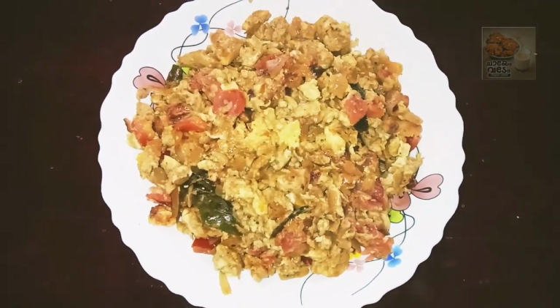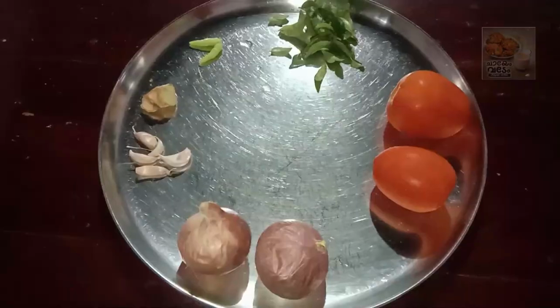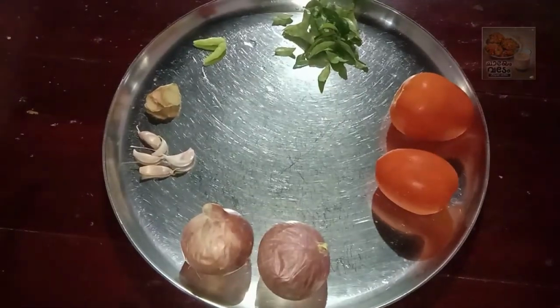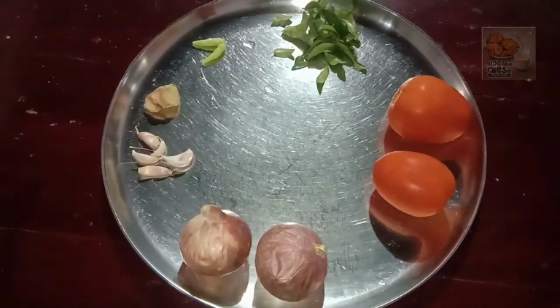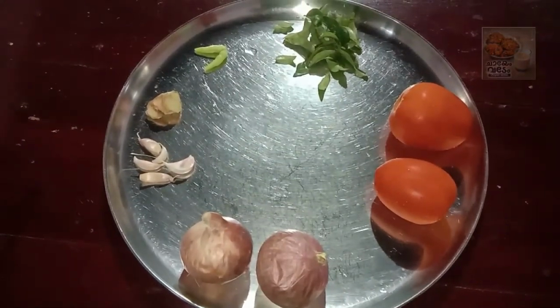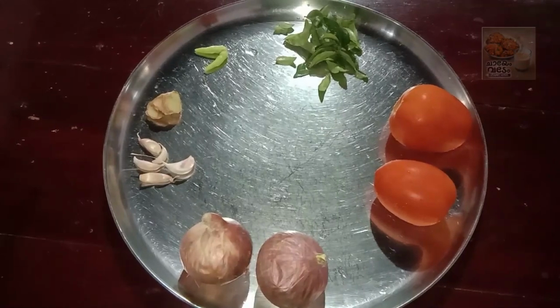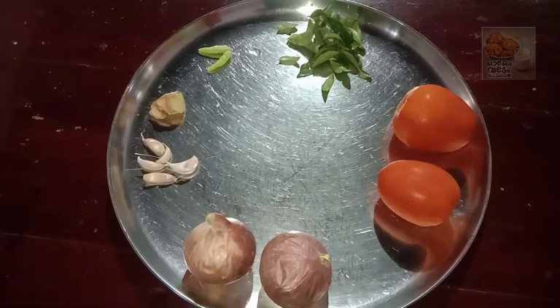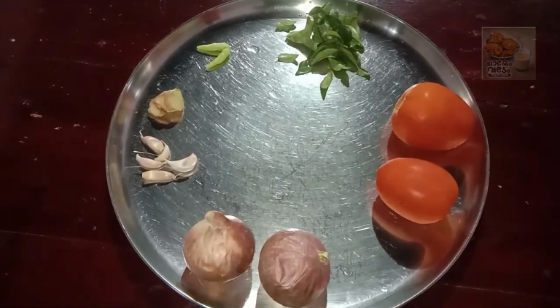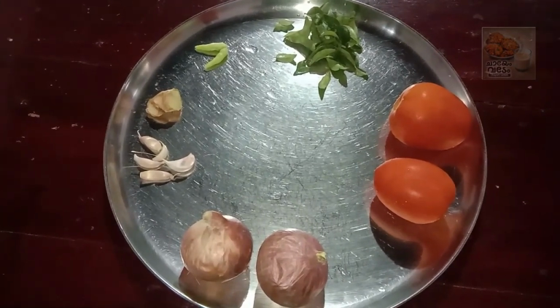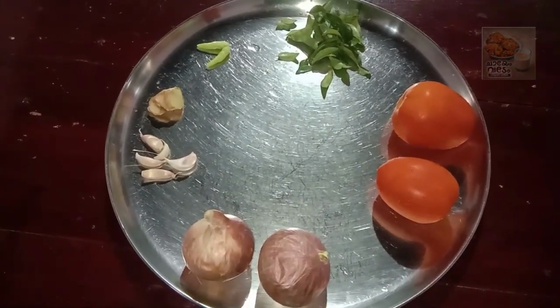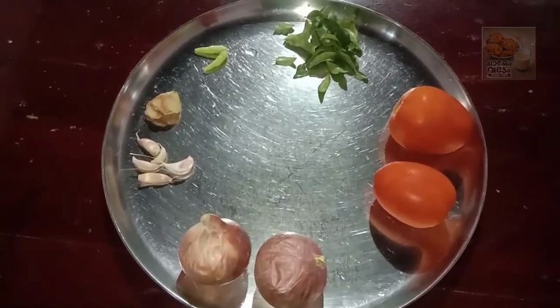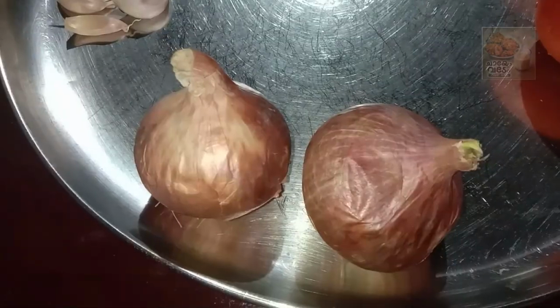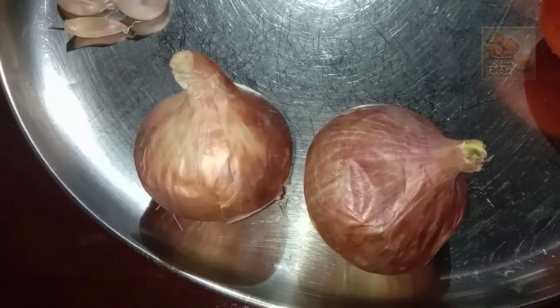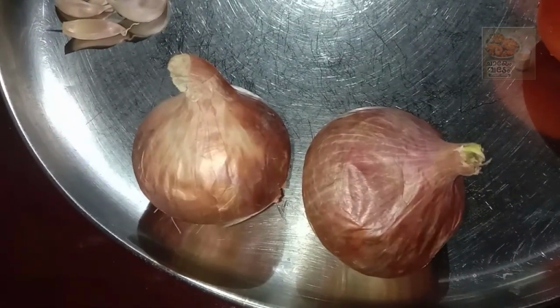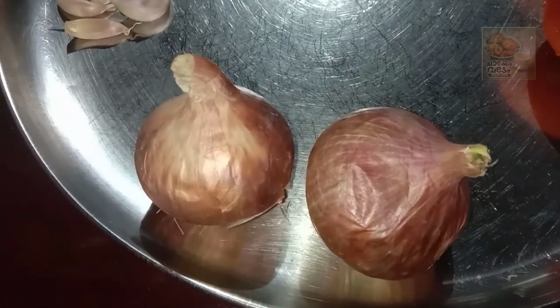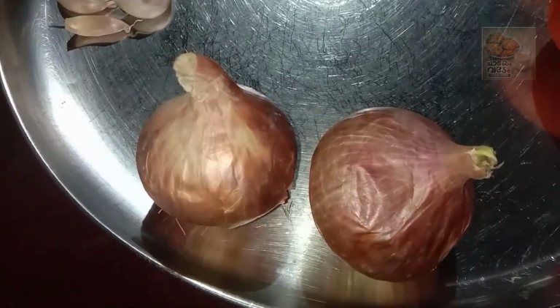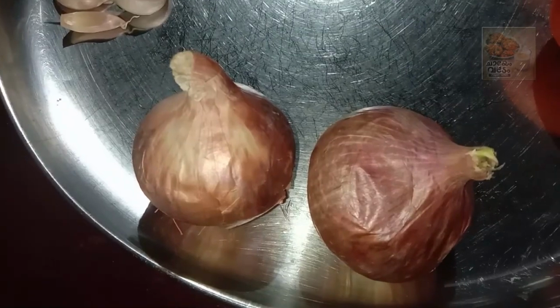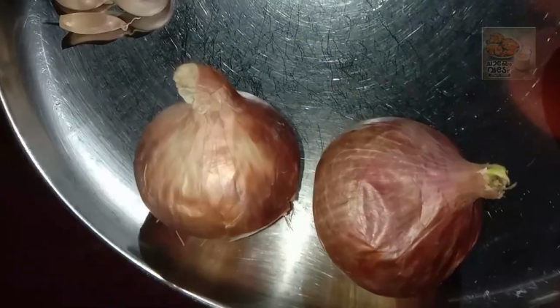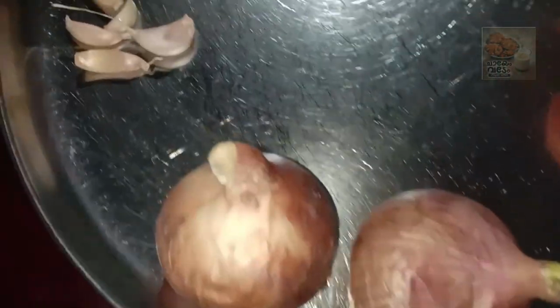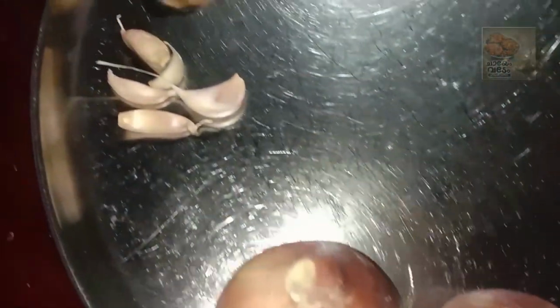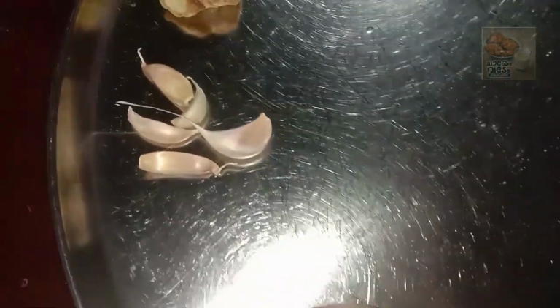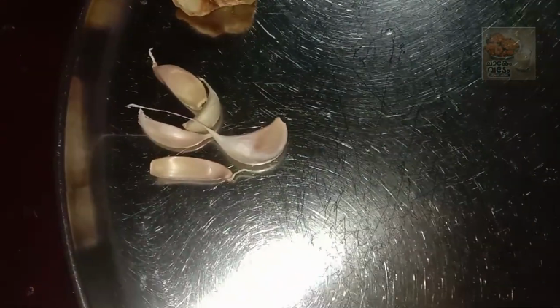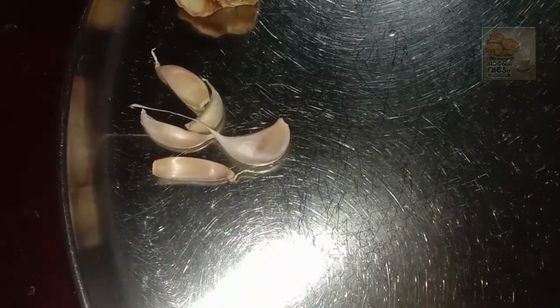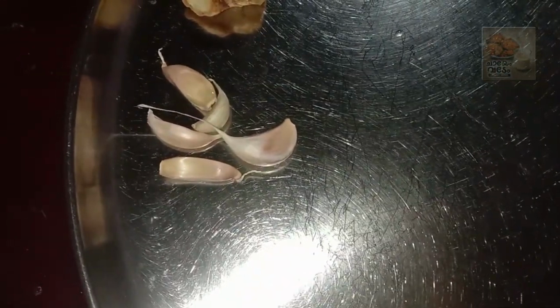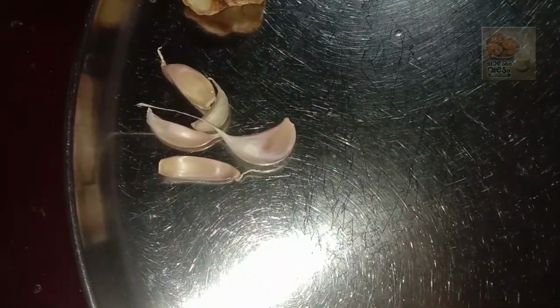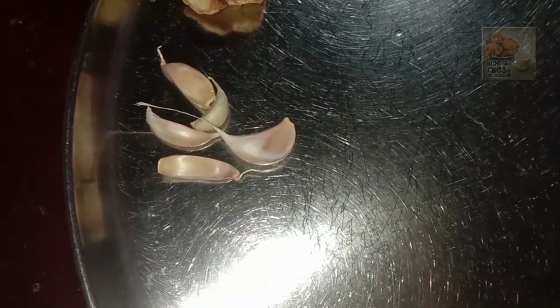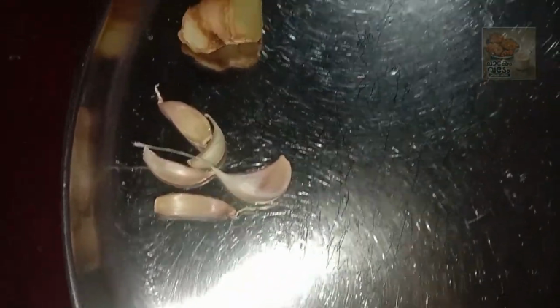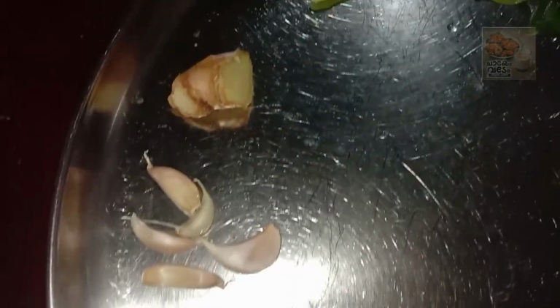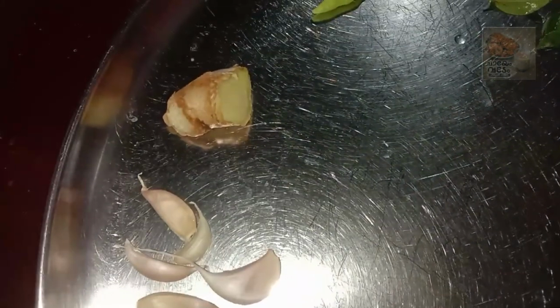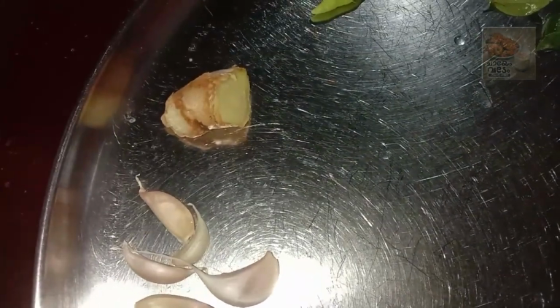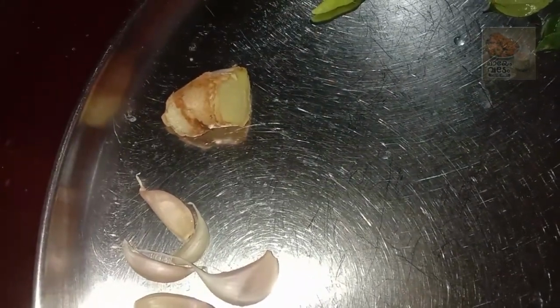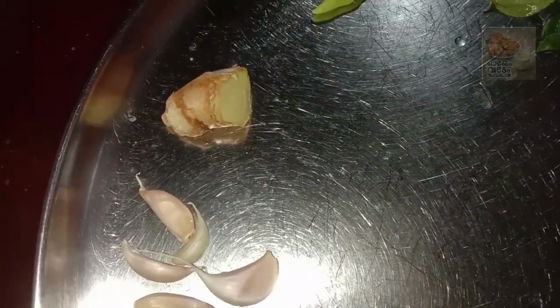We are going to add some items — two items. We have to add a small amount of egg. We are going to add two ones, and a small amount of egg burj.